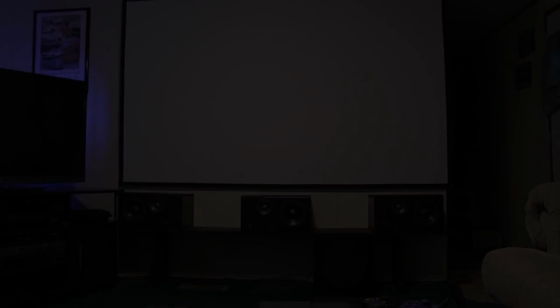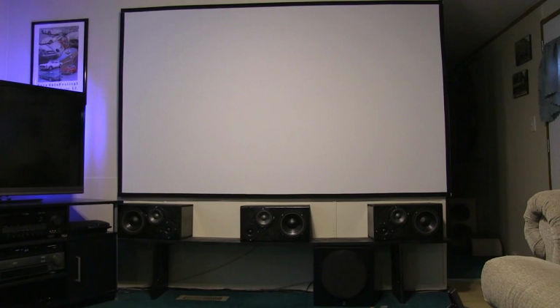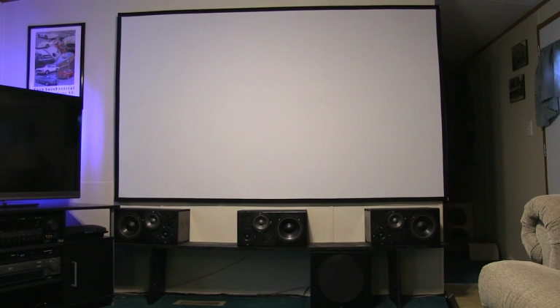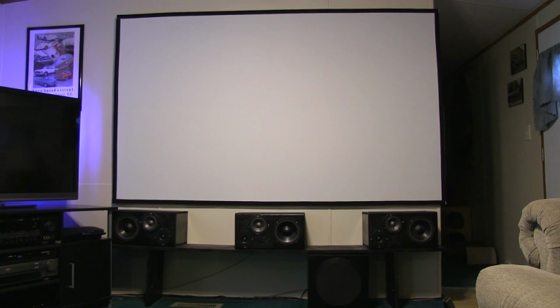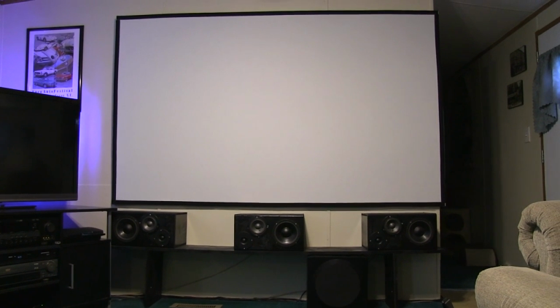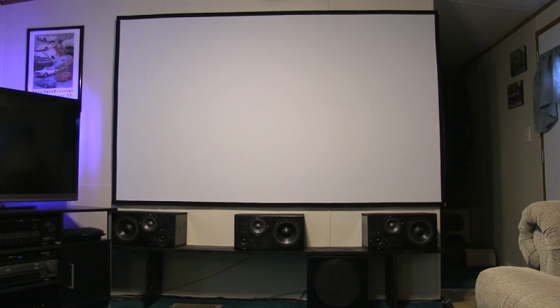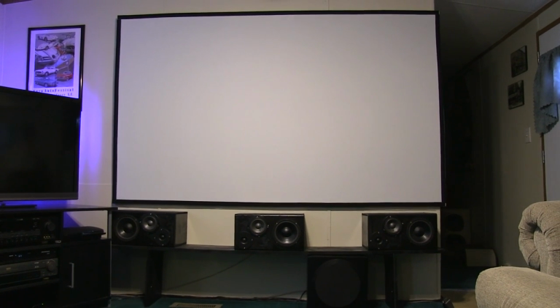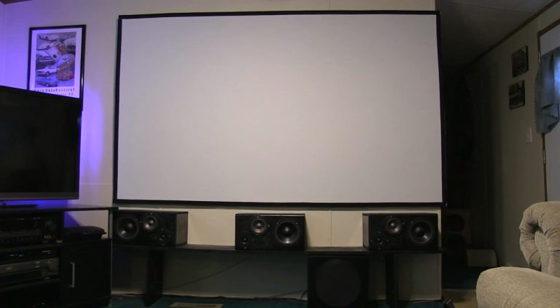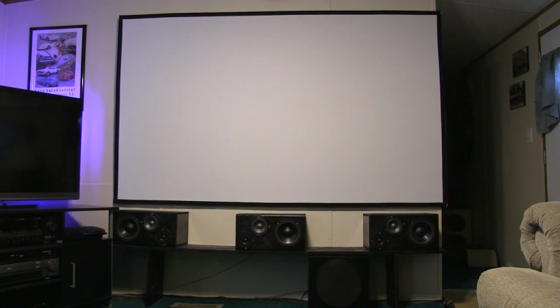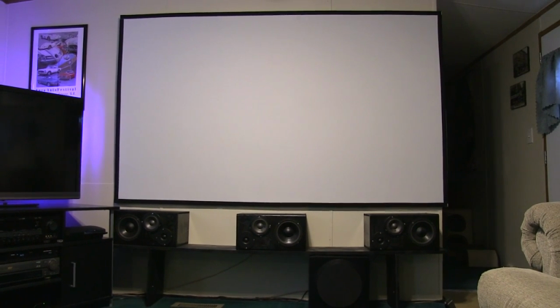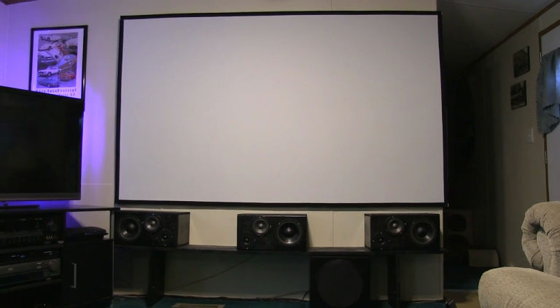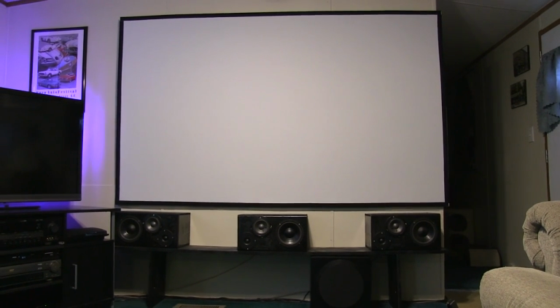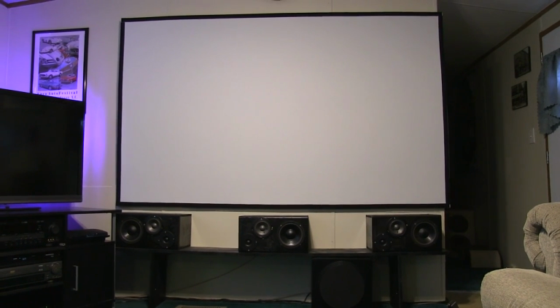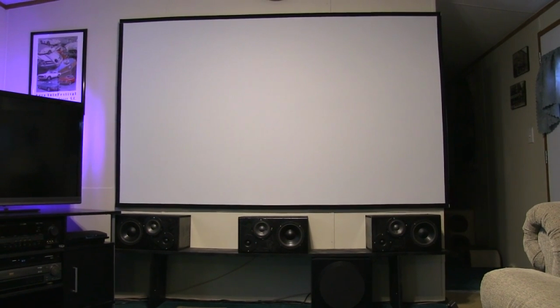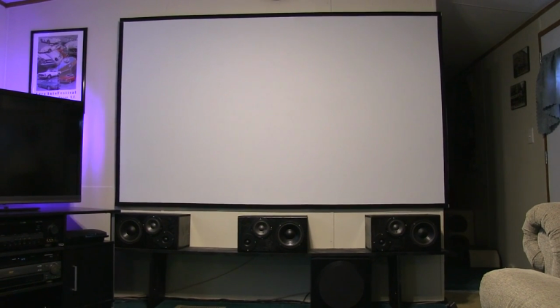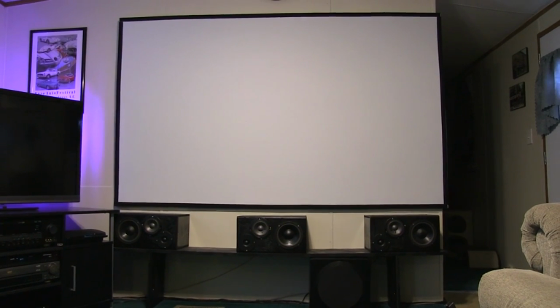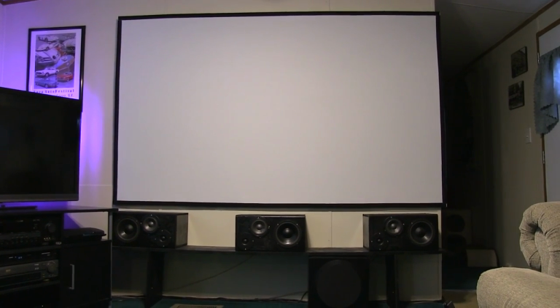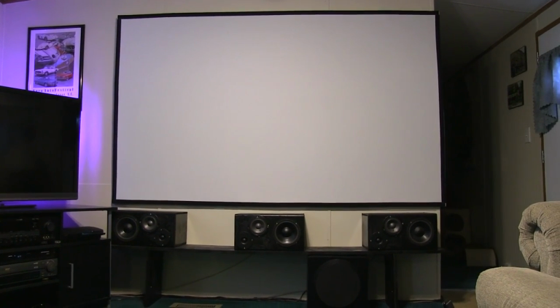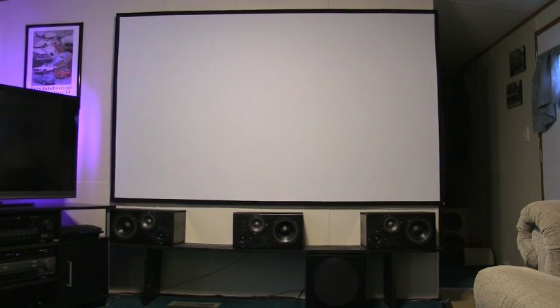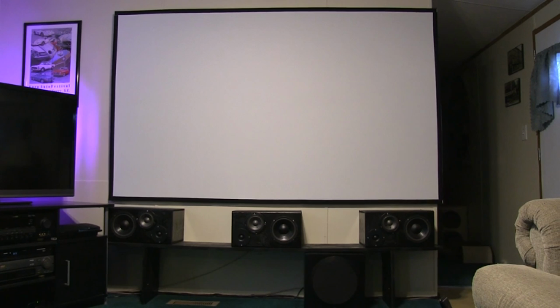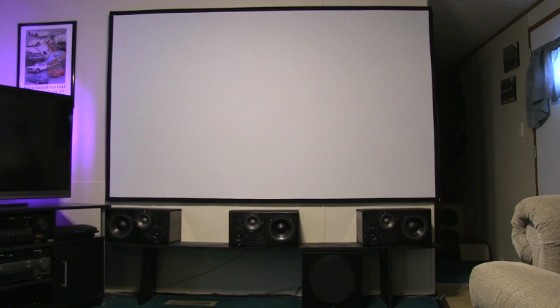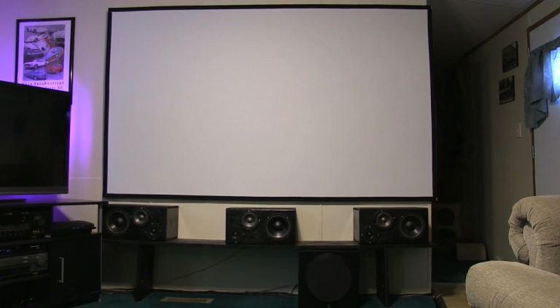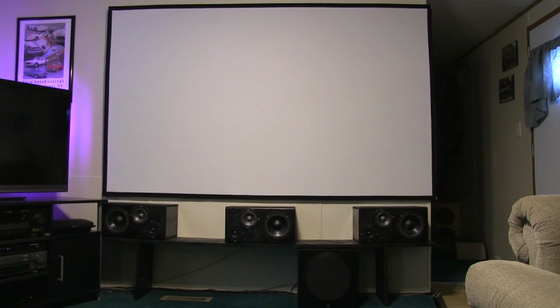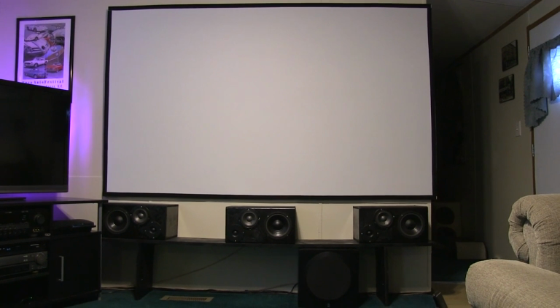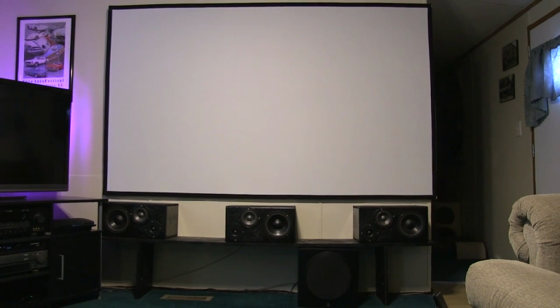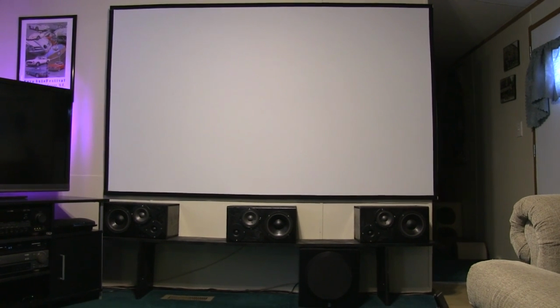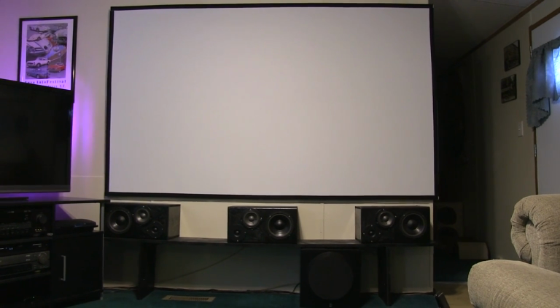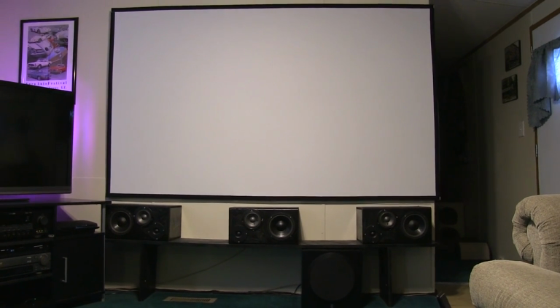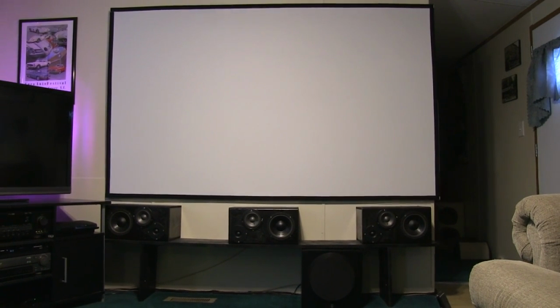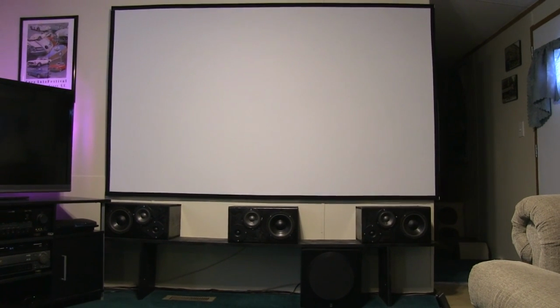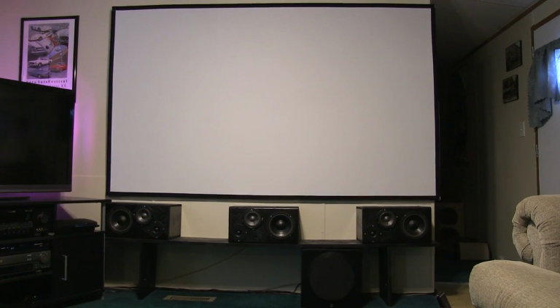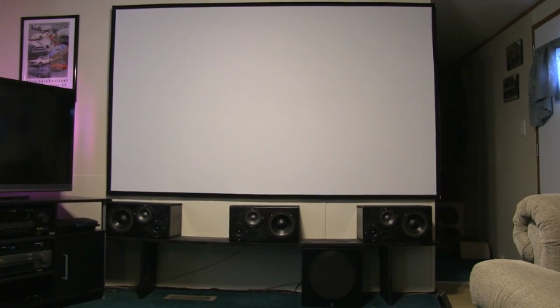Hello, welcome back. I'm glad you've returned and now I can give you a little more details about my setup than I did in the first video.